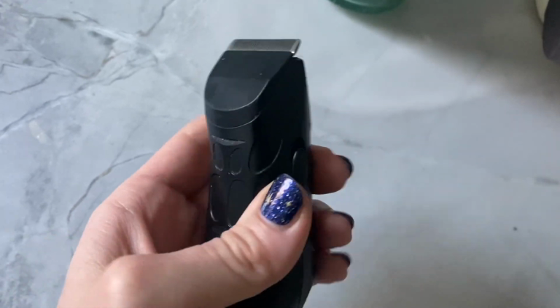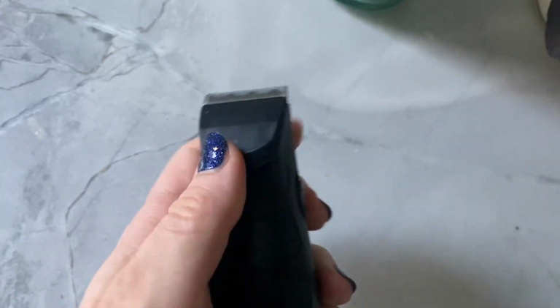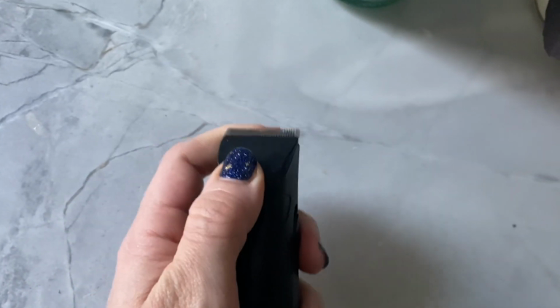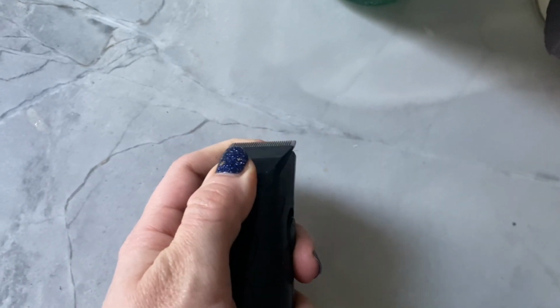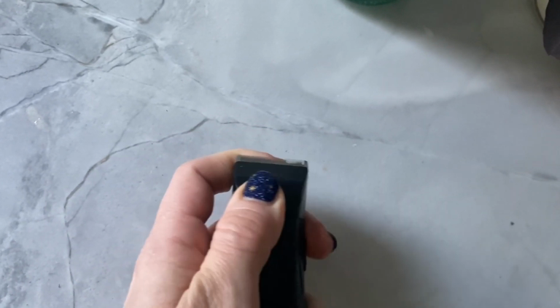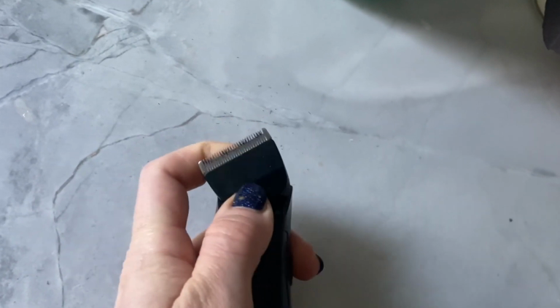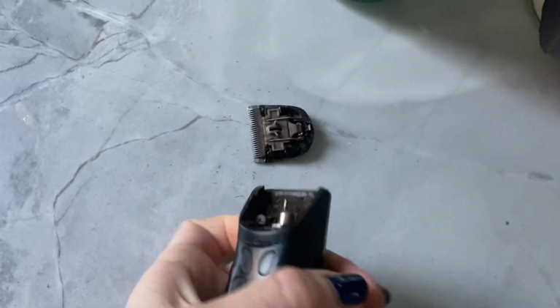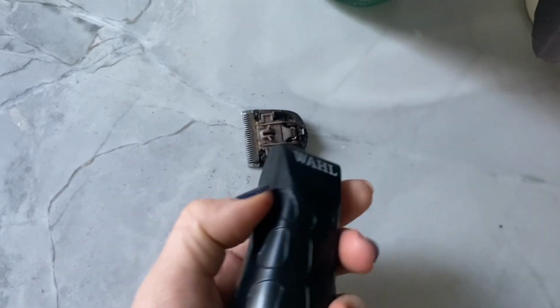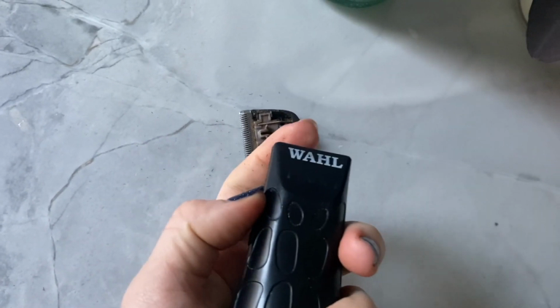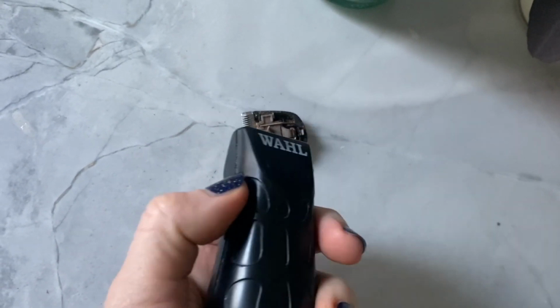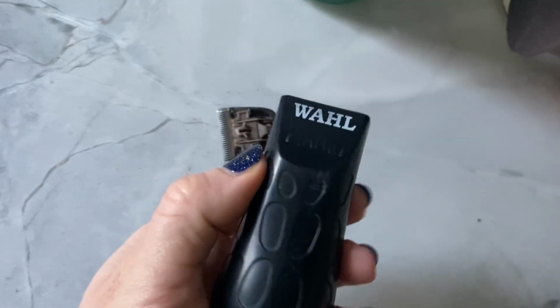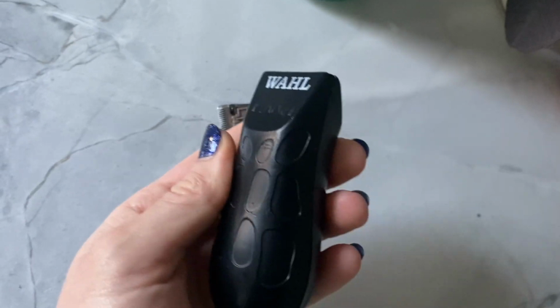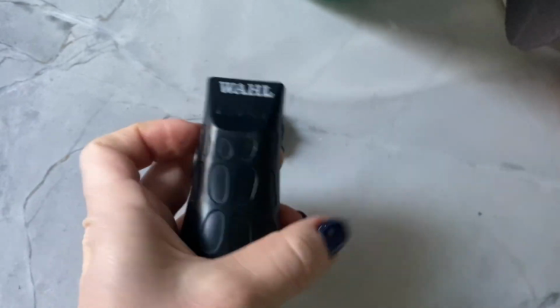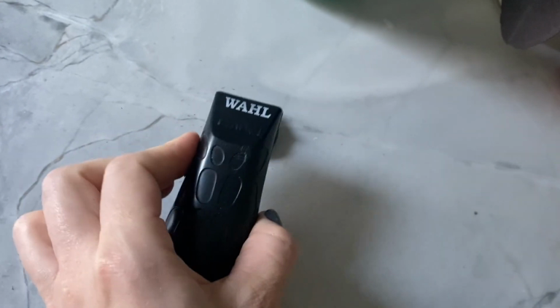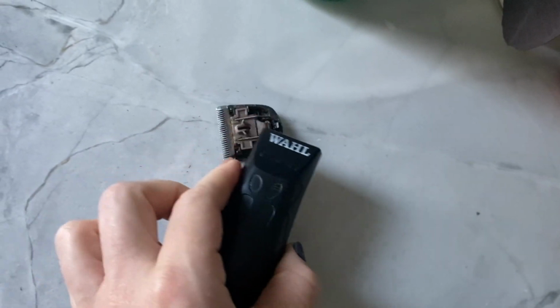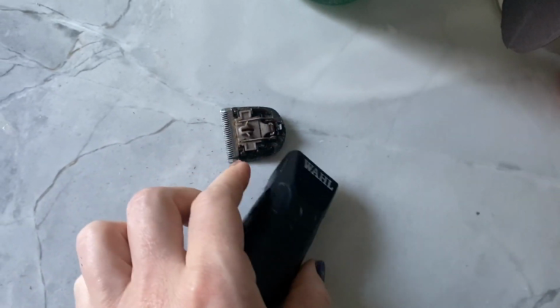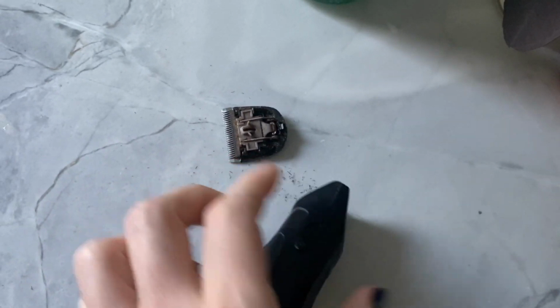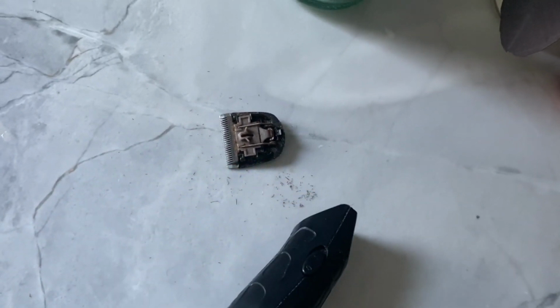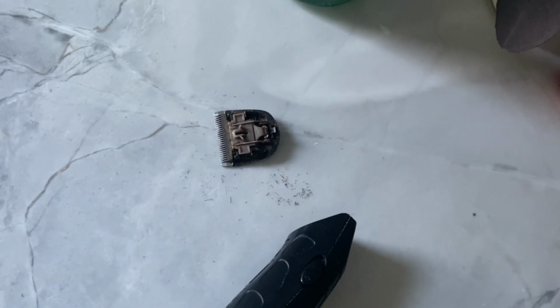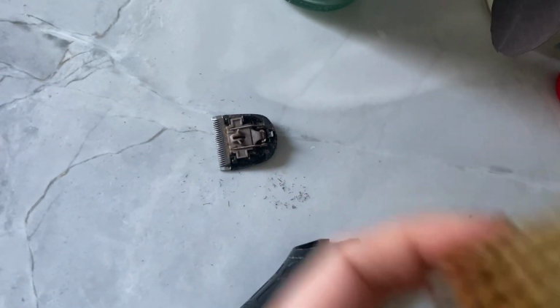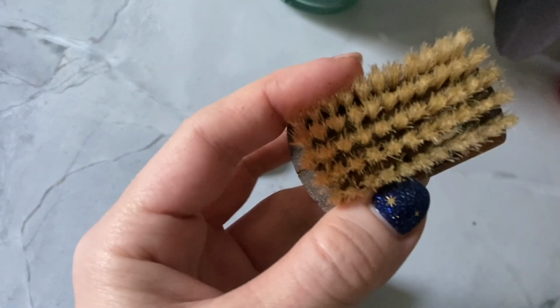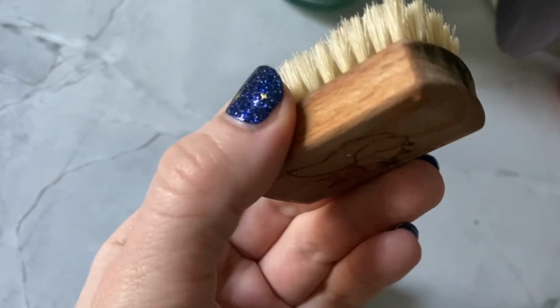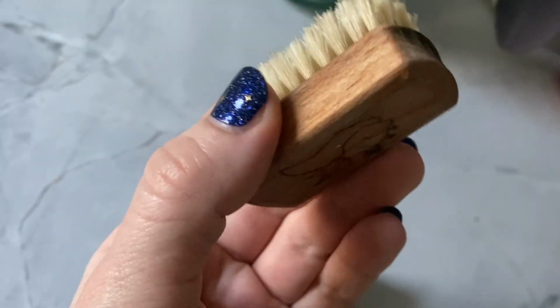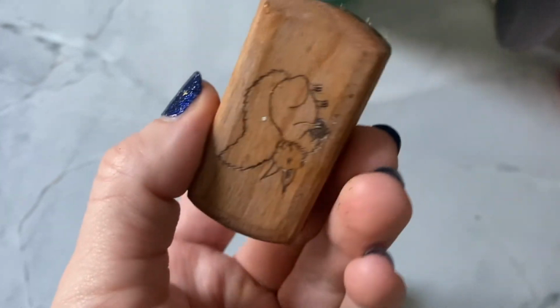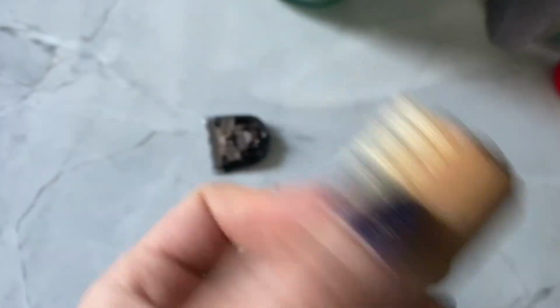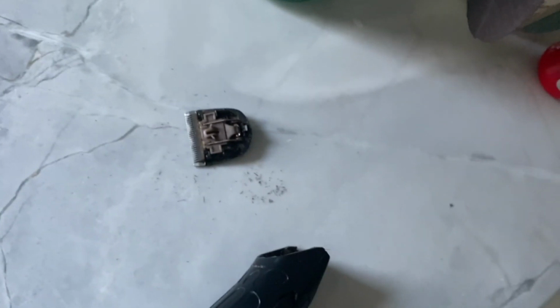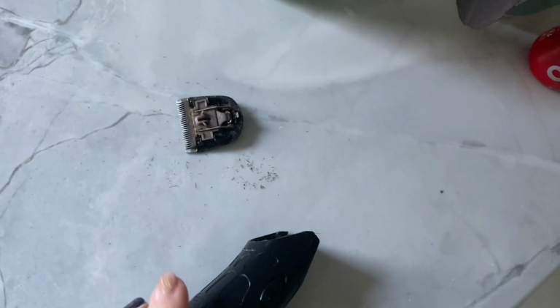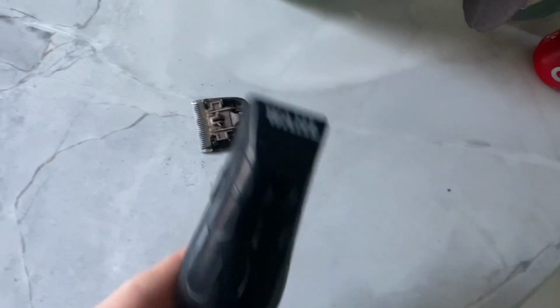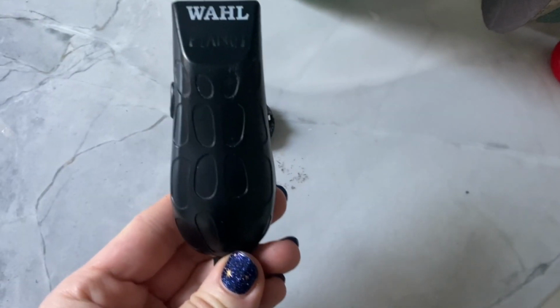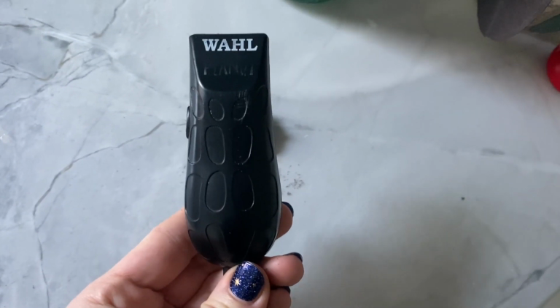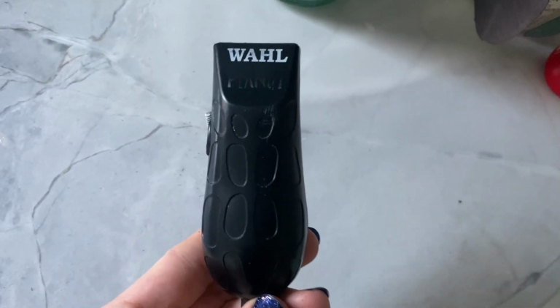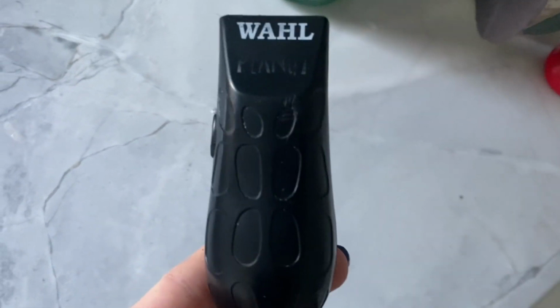All you do is just pop this blade off right here and you clean it out. It comes with a little brush, but I actually use a bigger brush too, just to get more out of it. And that's it — this thing will last you for ages.